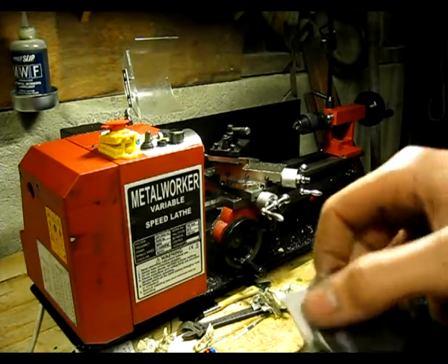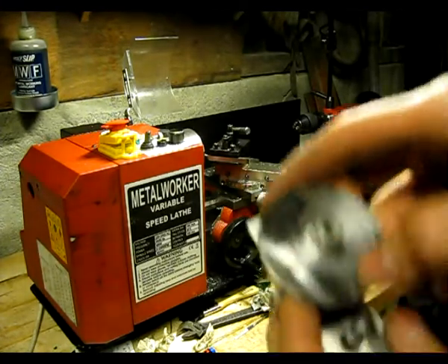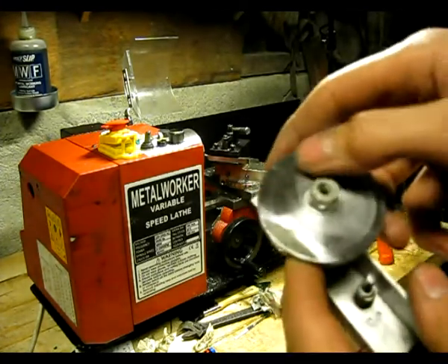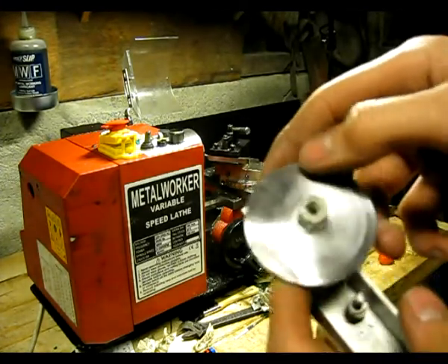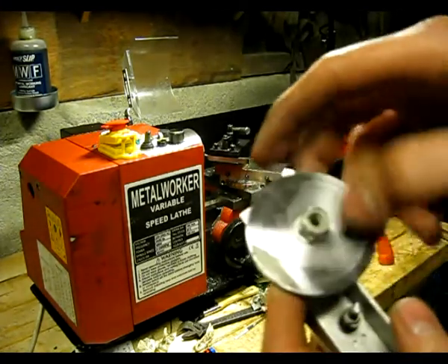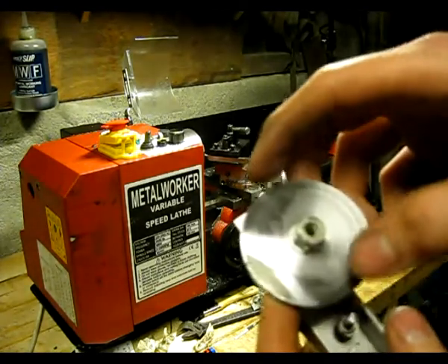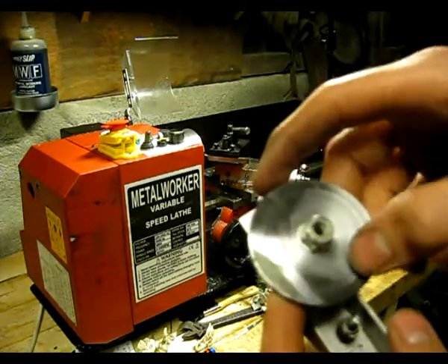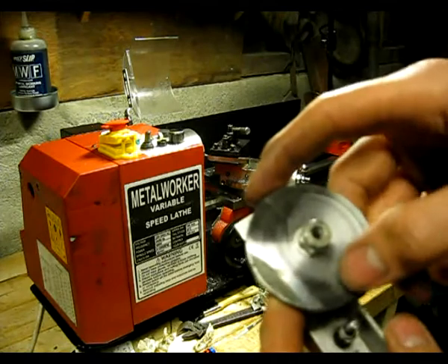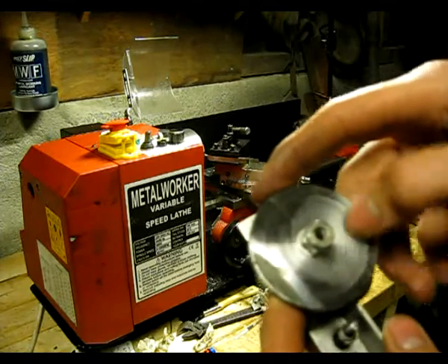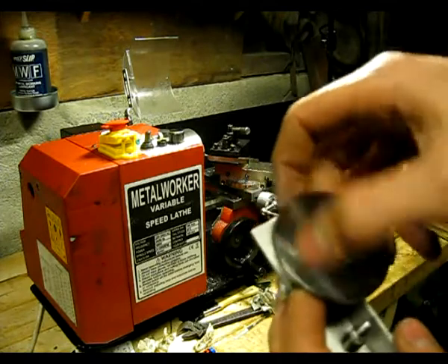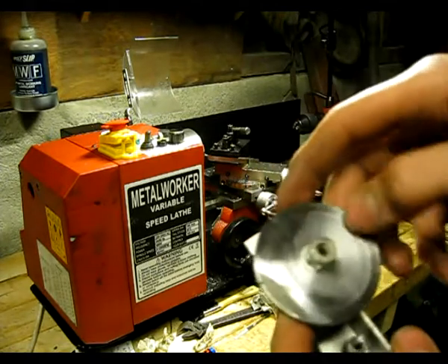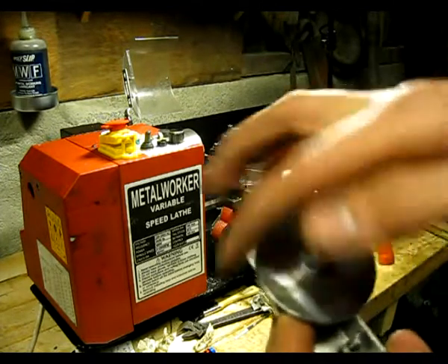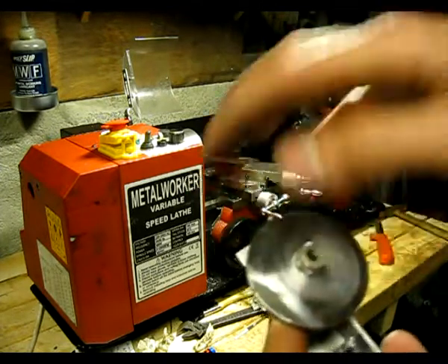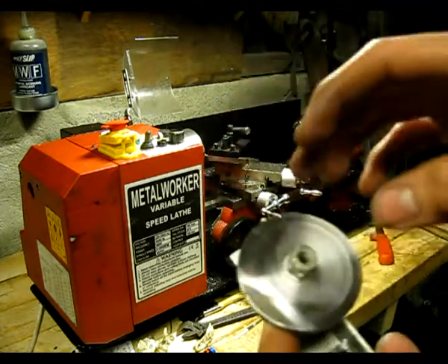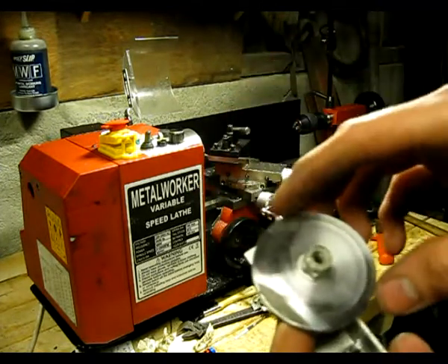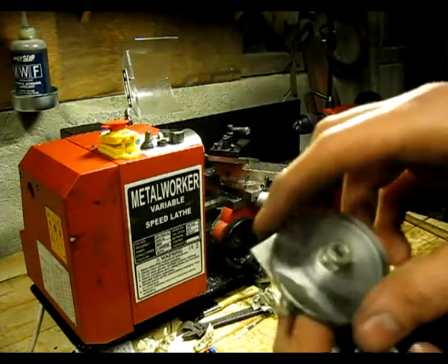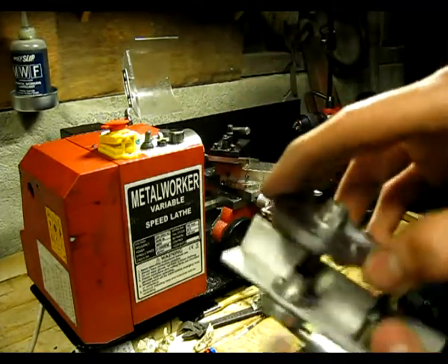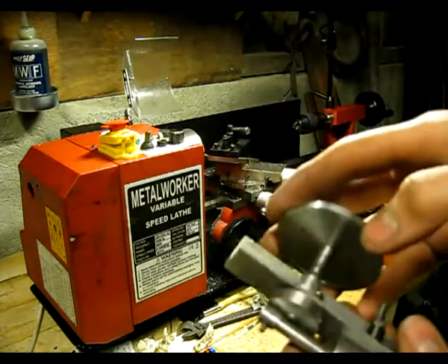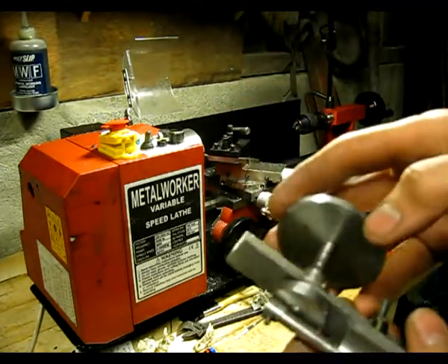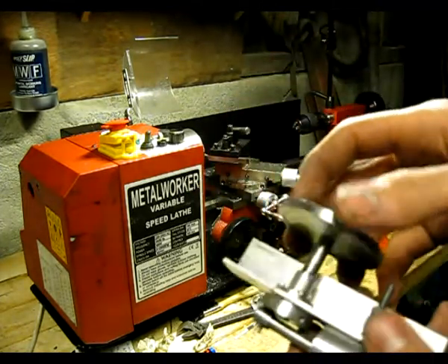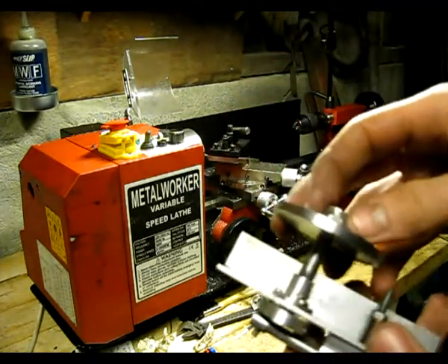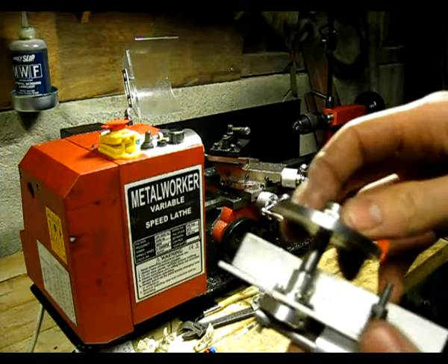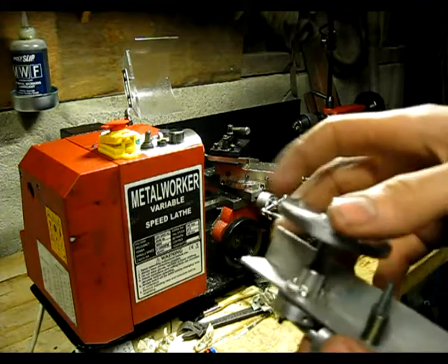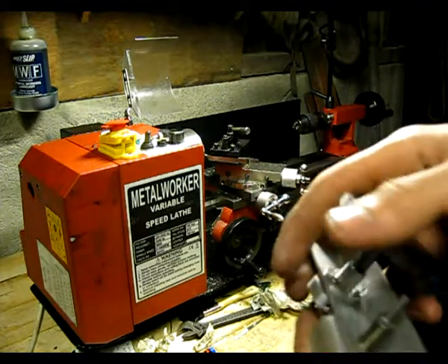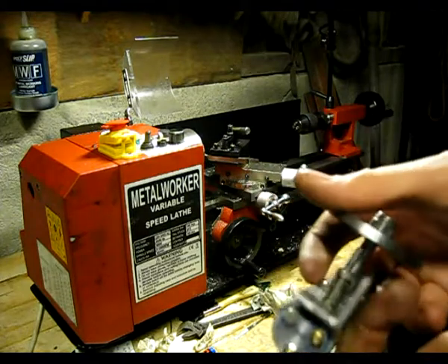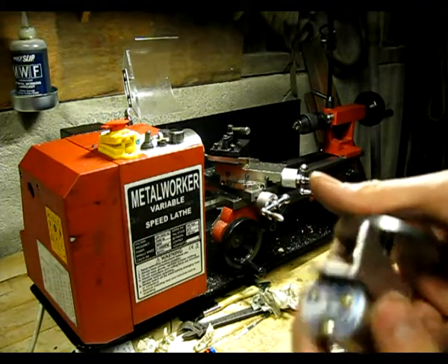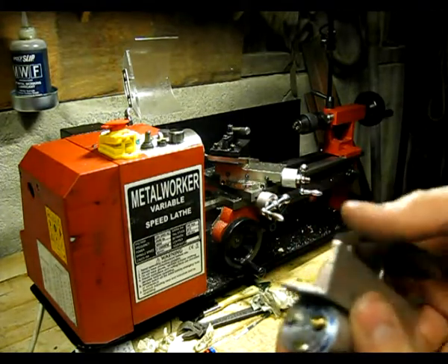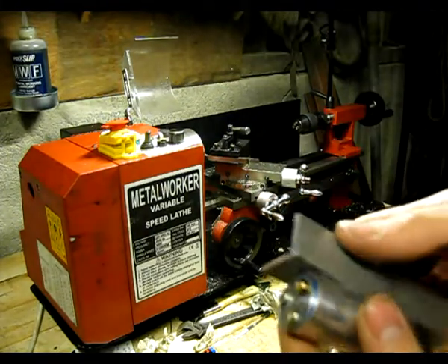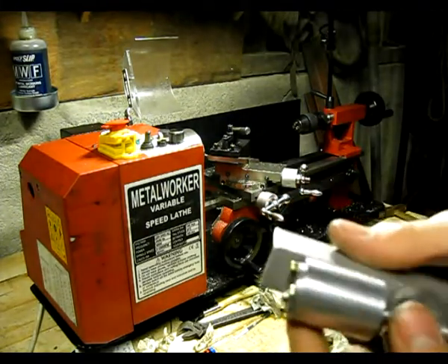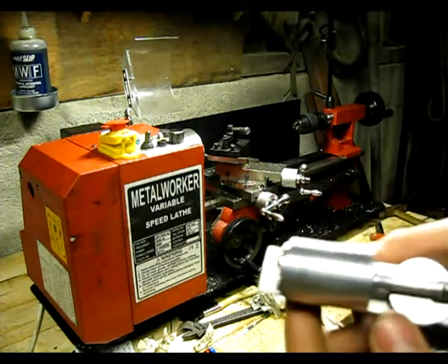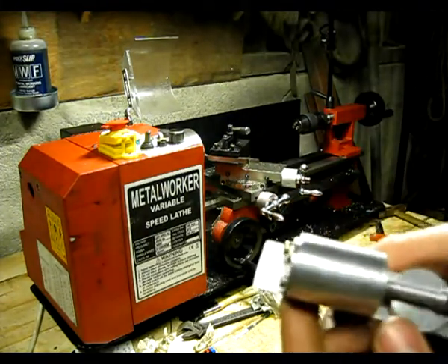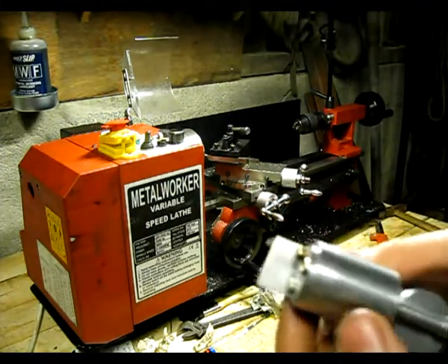And for the flywheel, I had to weld two pieces of metal together and turn it around. So it's a bit of work there. Runs quite nicely.